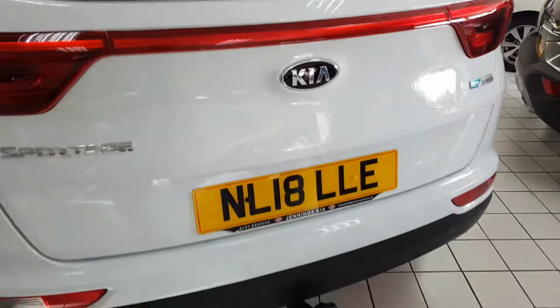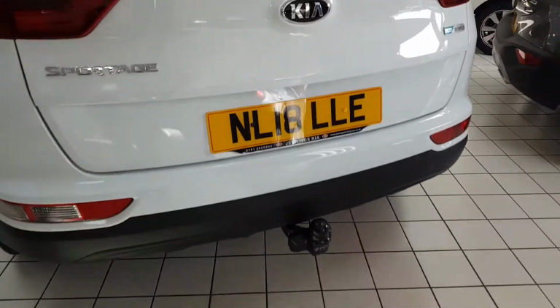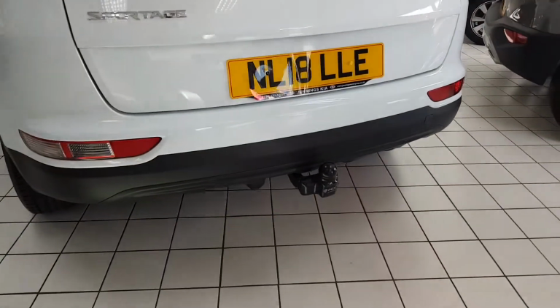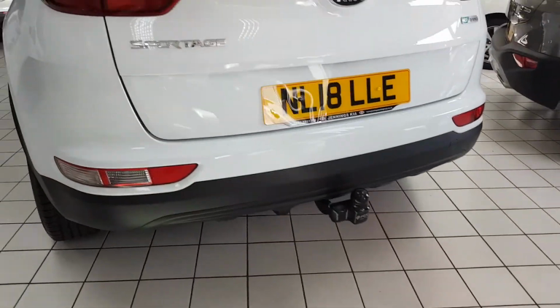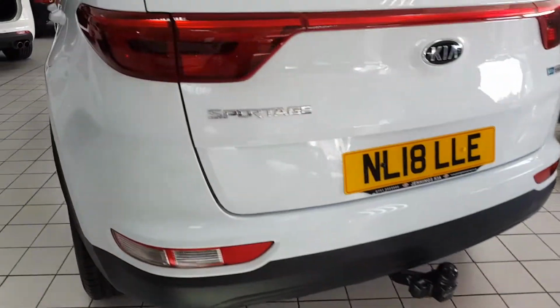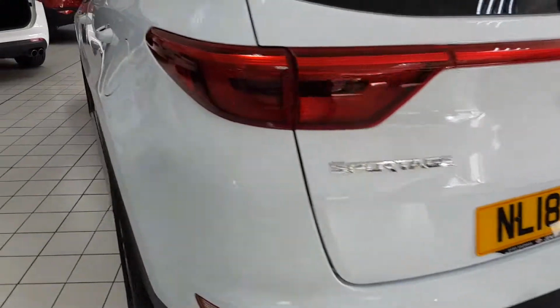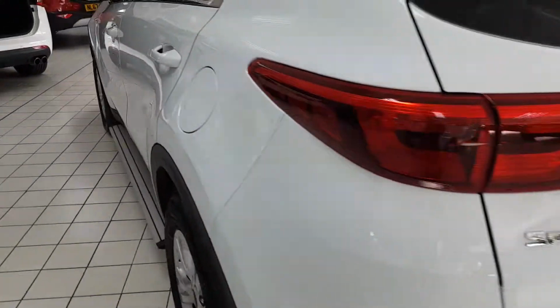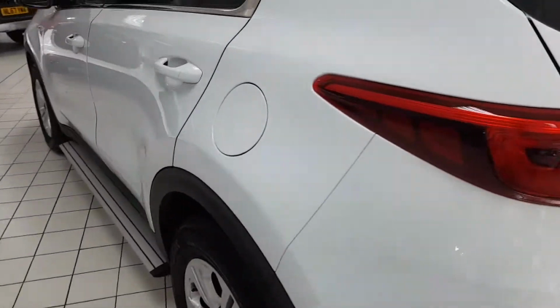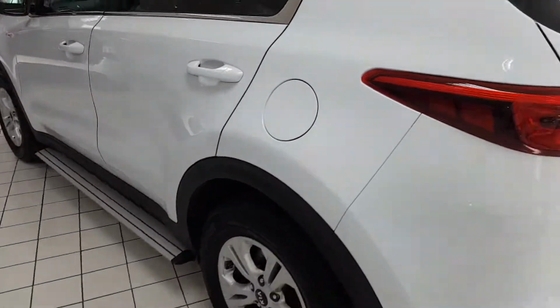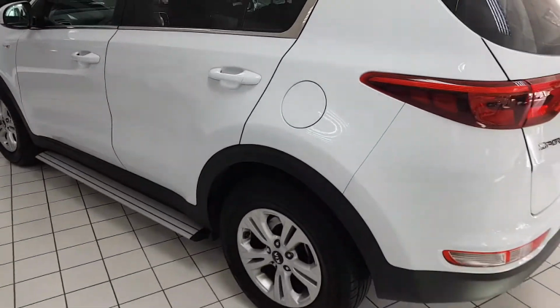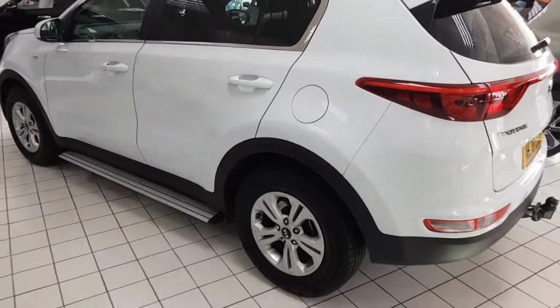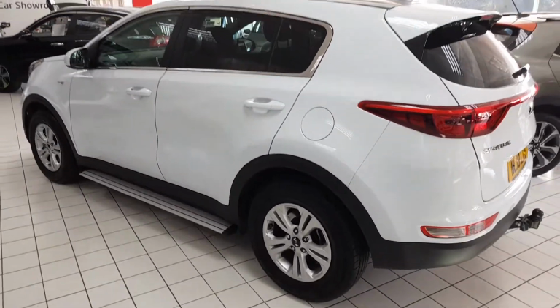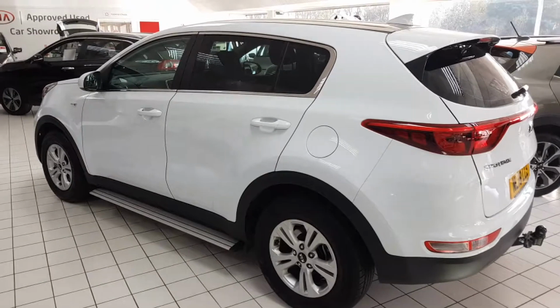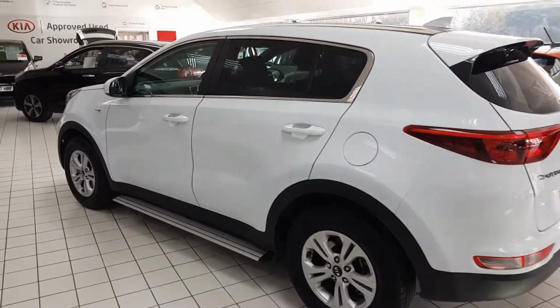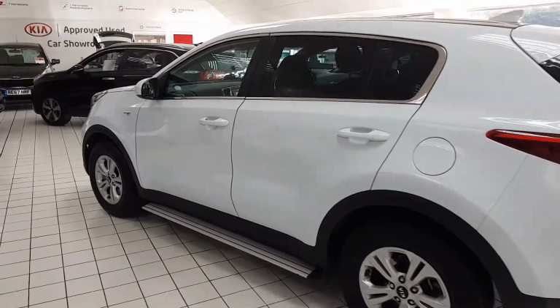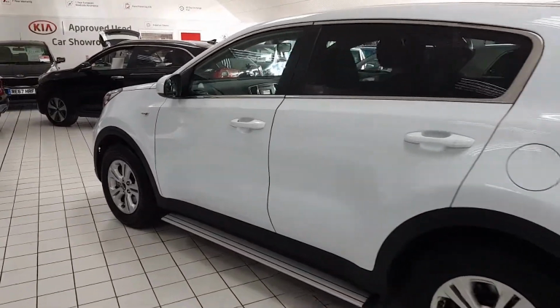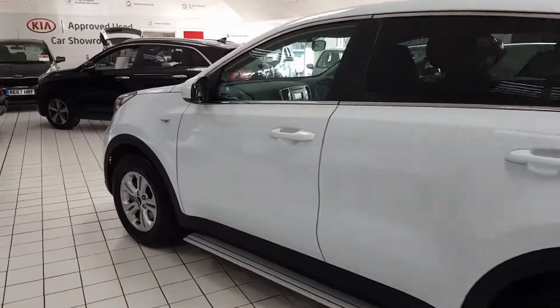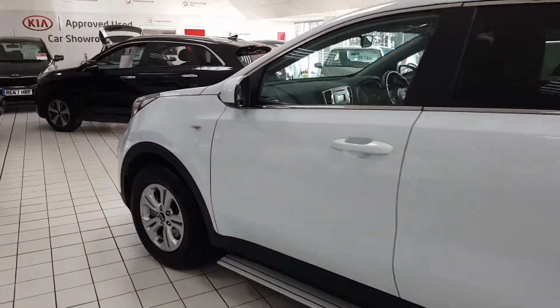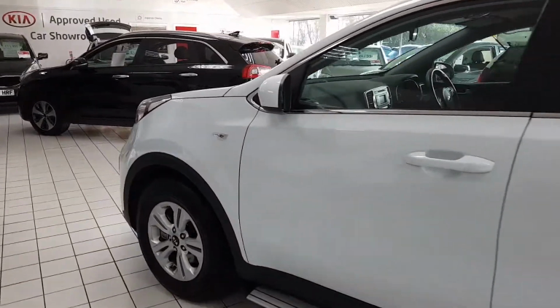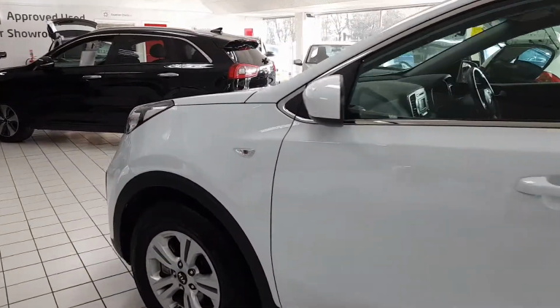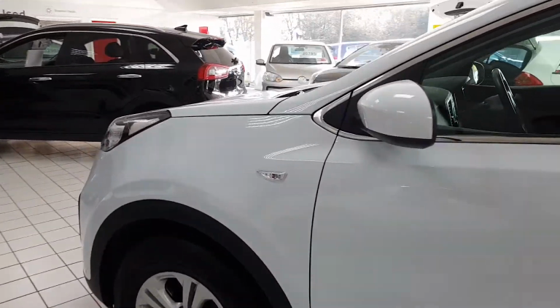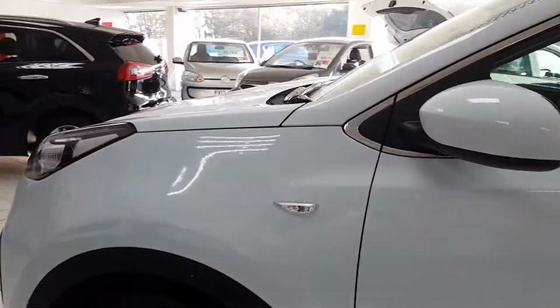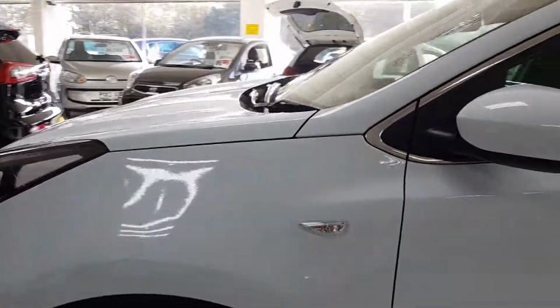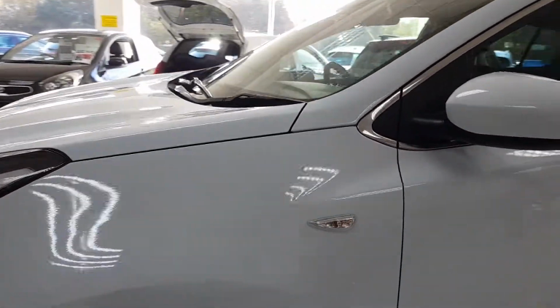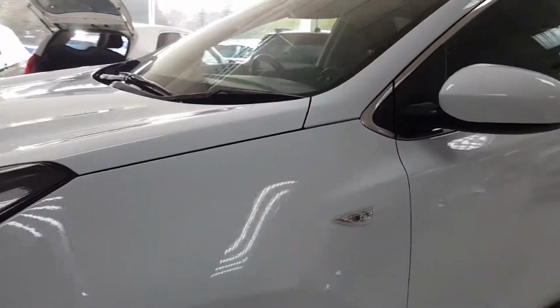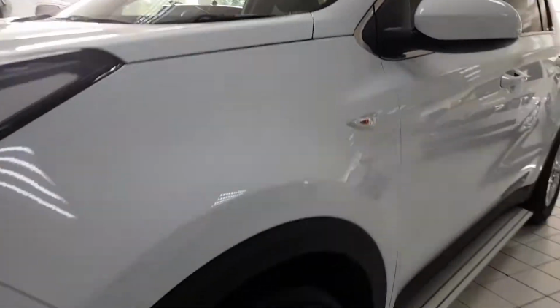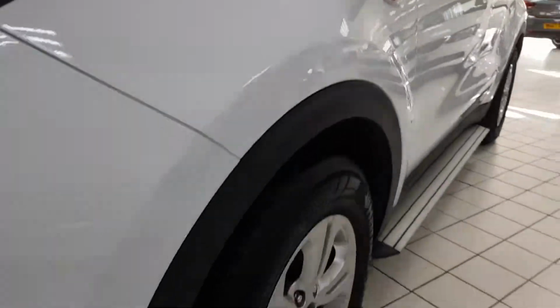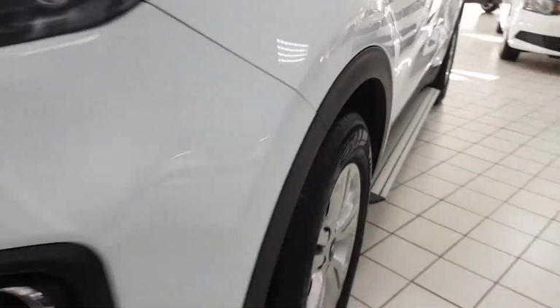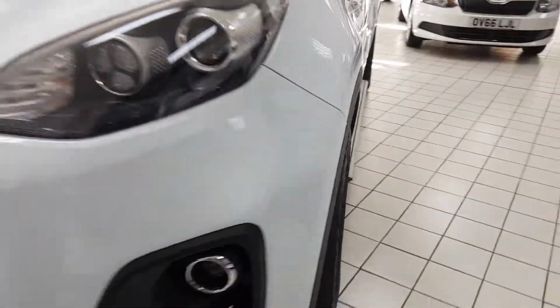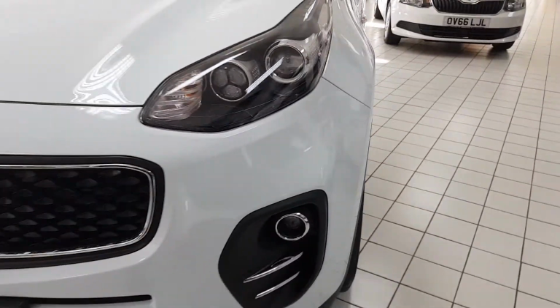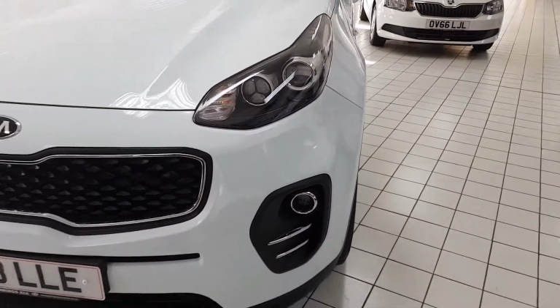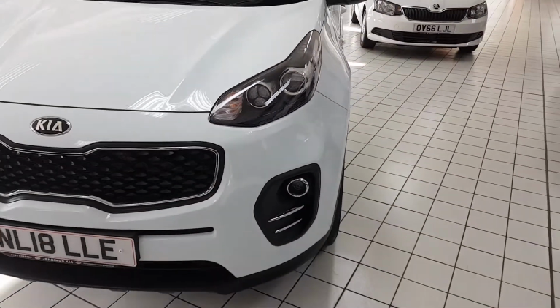Taking one final look around the vehicle, a fantastic feature on board is the tow bar. It's a very stylish vehicle finished in metallic white with a contrasting black roof as well as rear privacy glass.